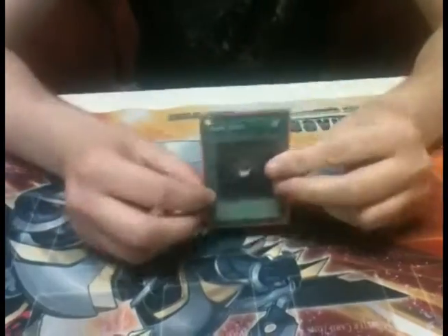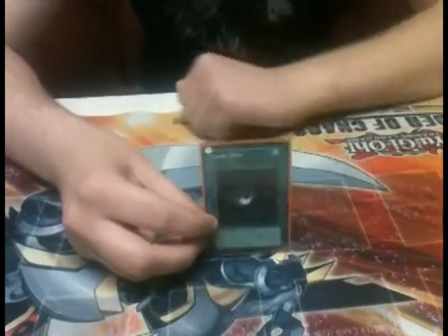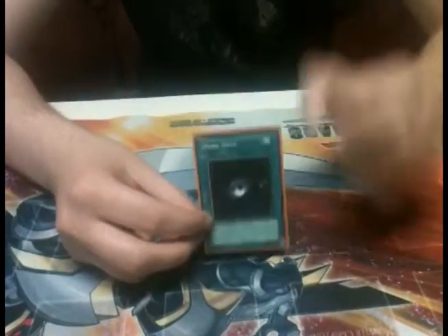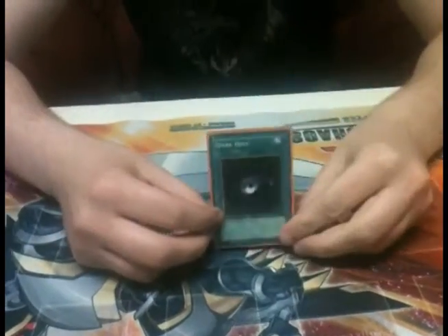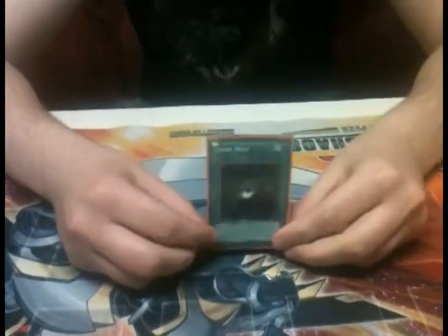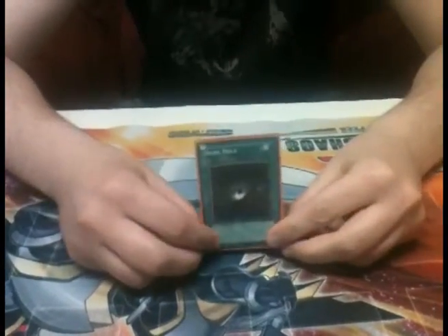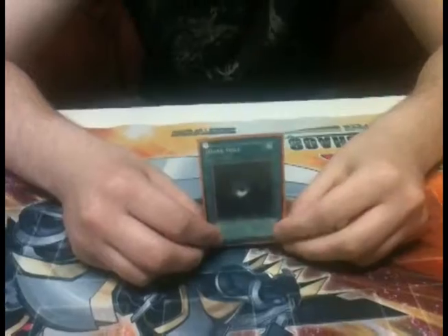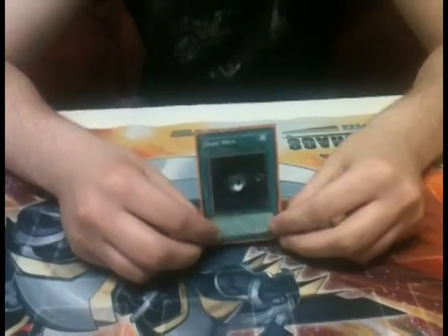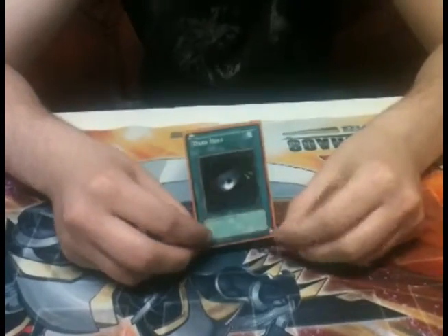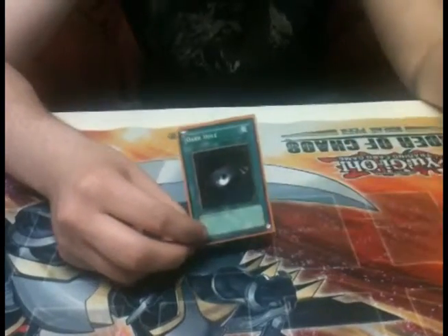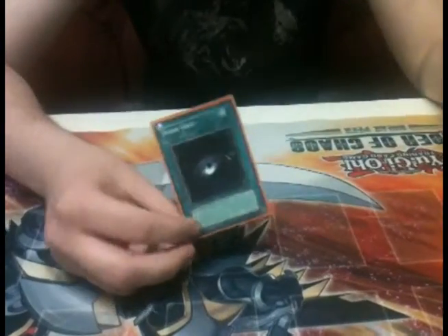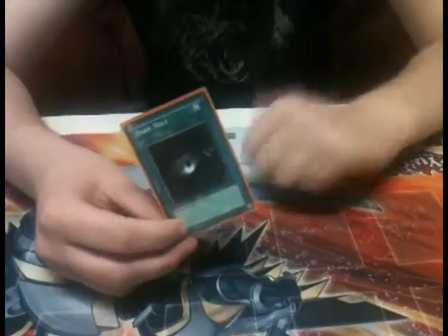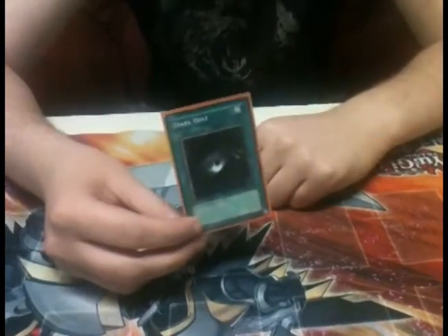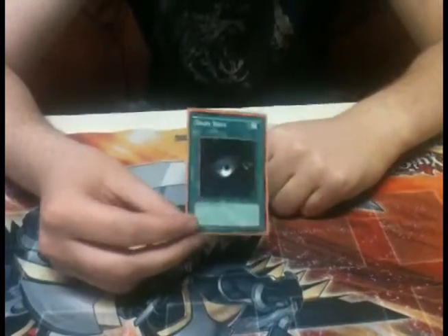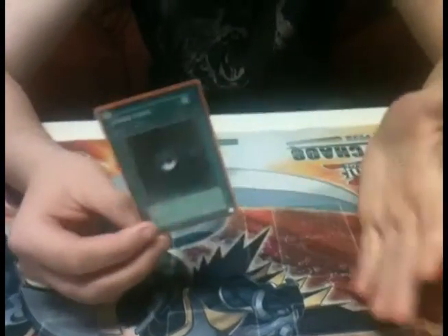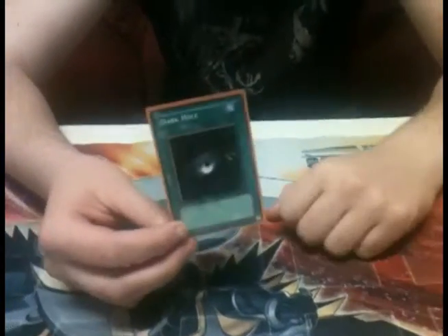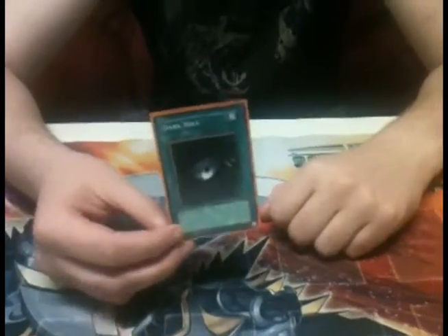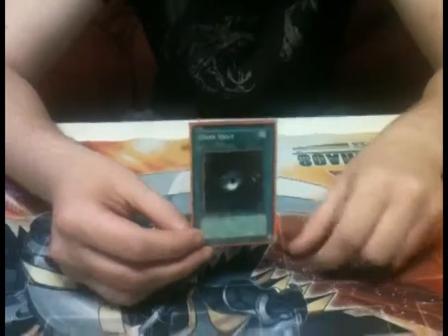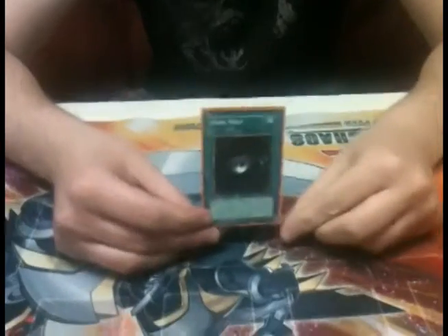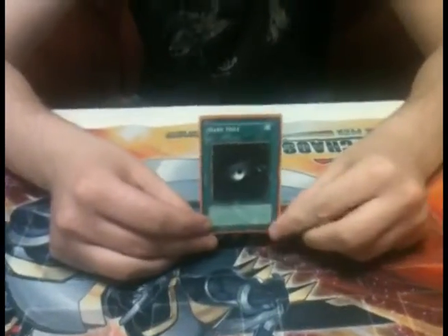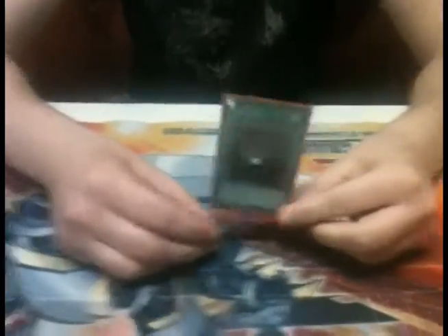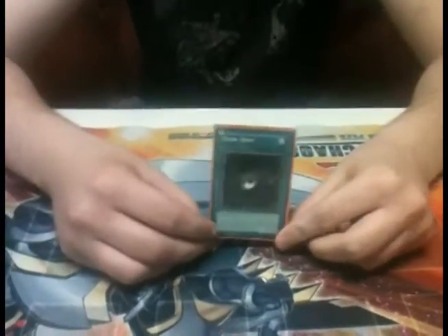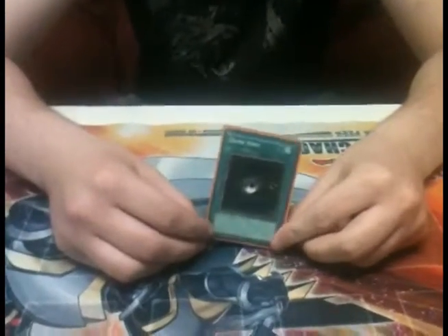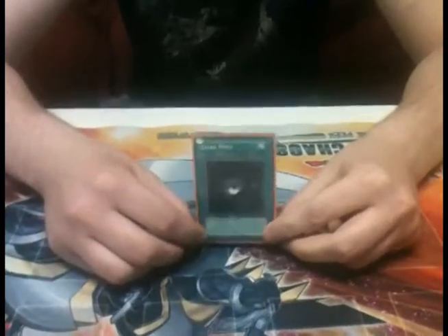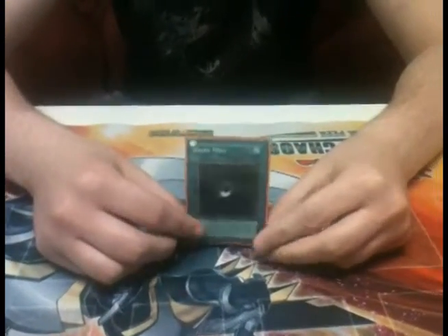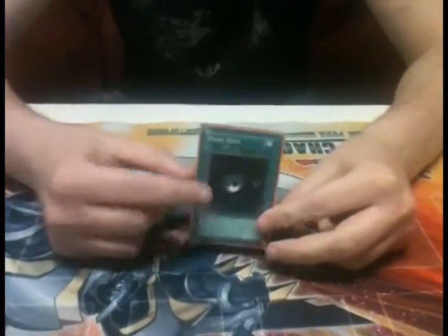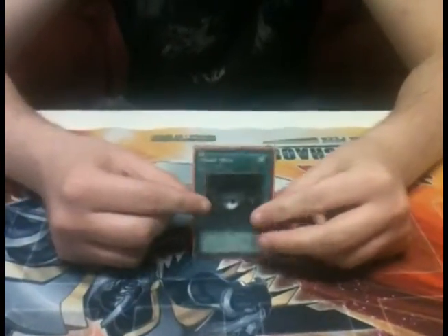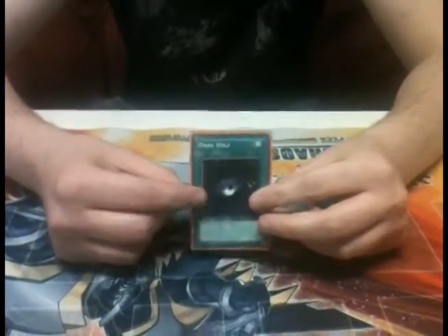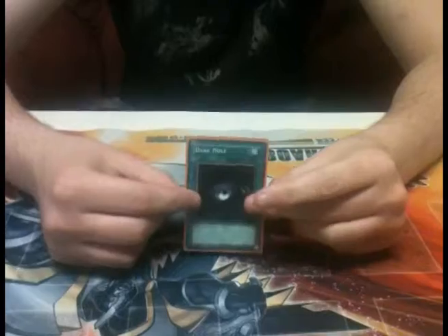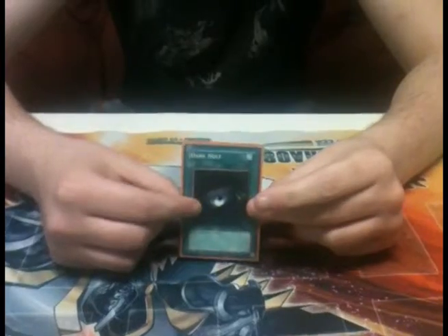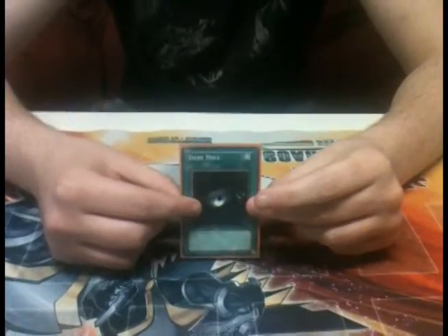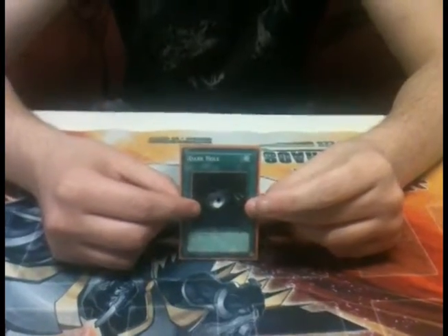Next card: Dark Hole. This is probably one of the easiest to use power cards. All it is — you play it, it goes through, it does its damage. Don't use this unless you absolutely have to, though.